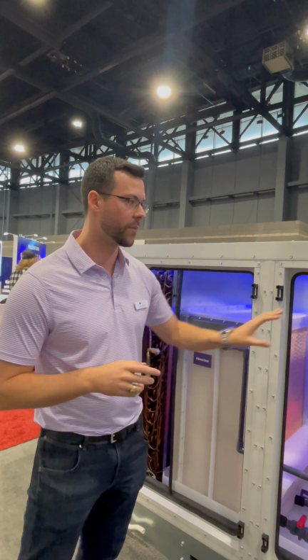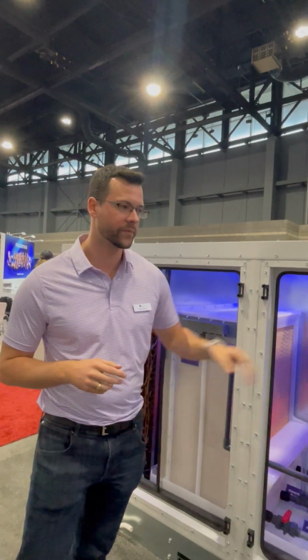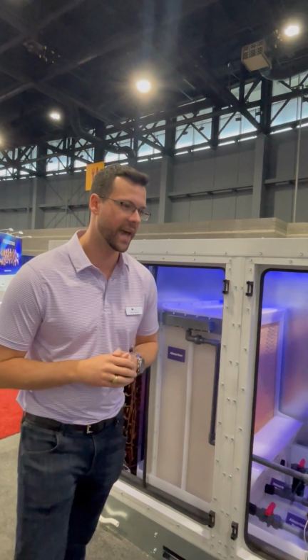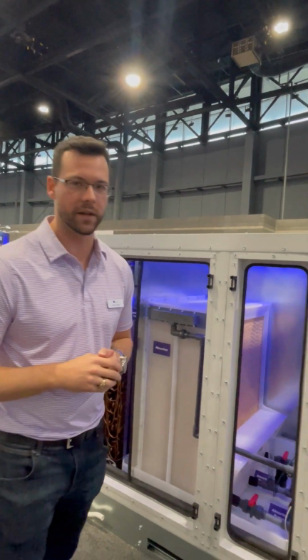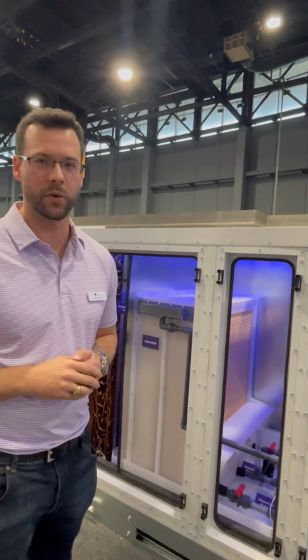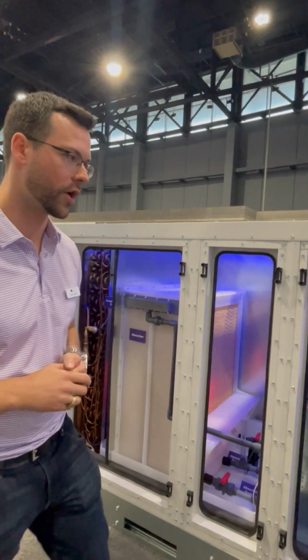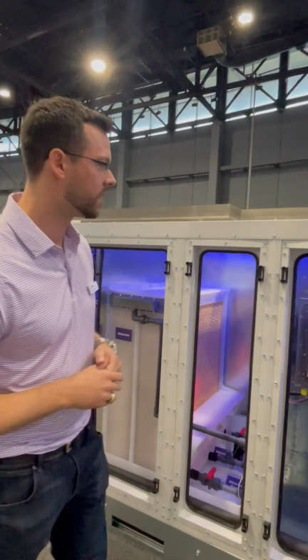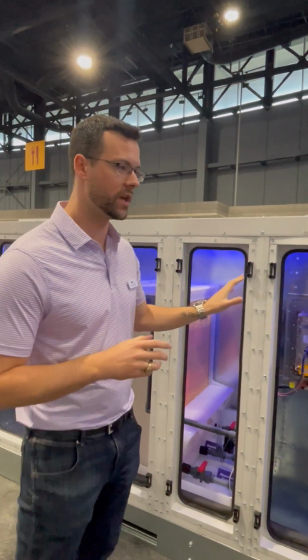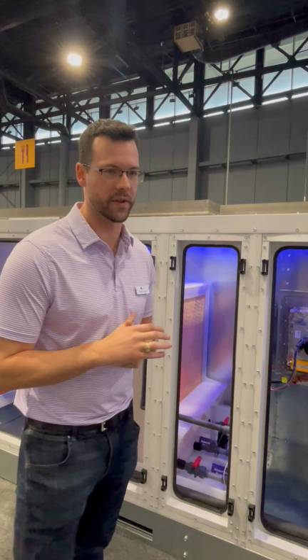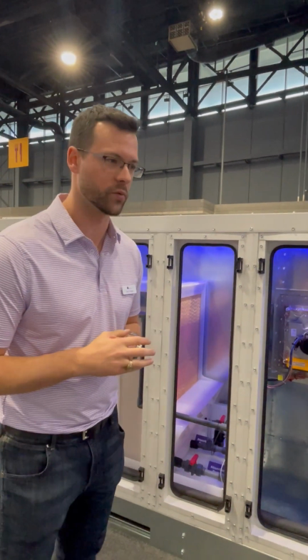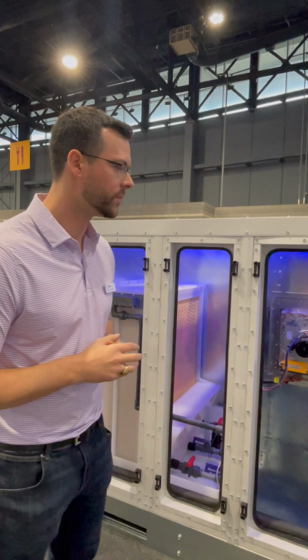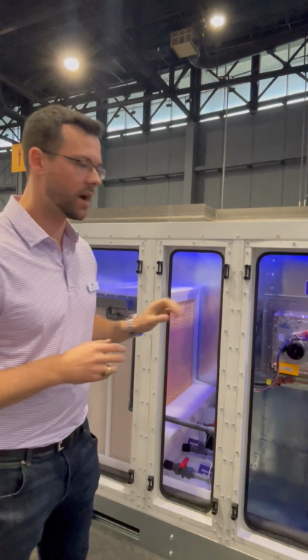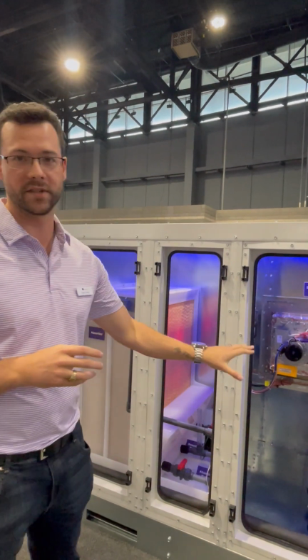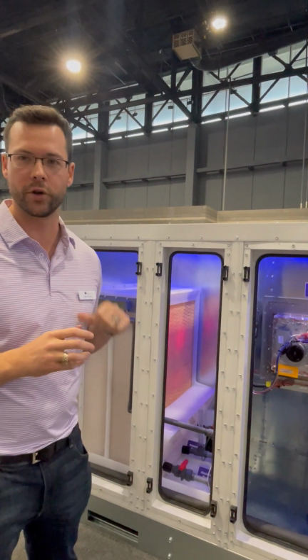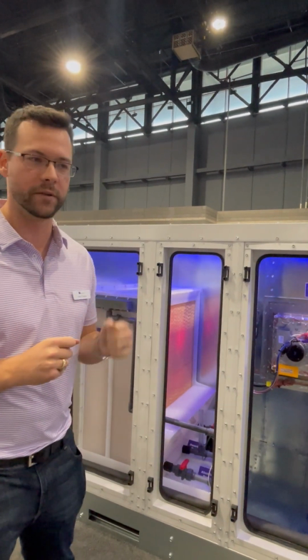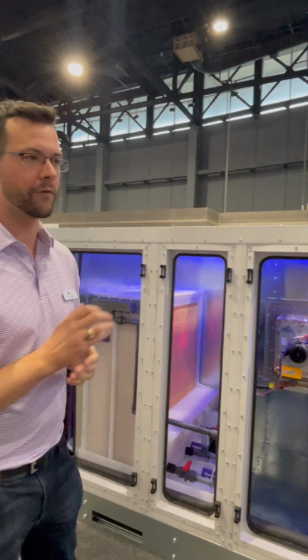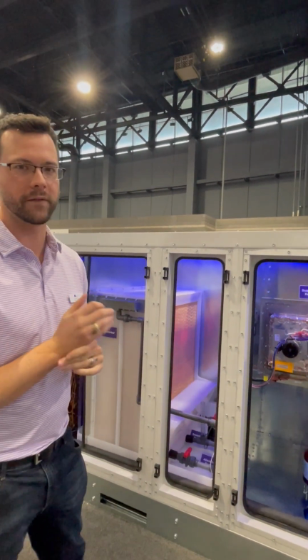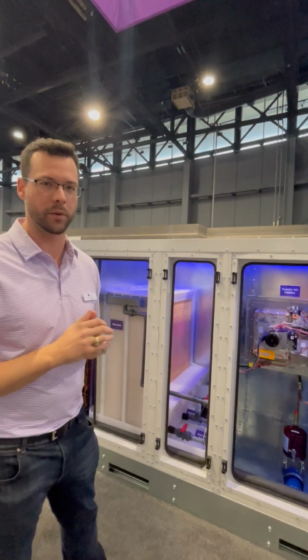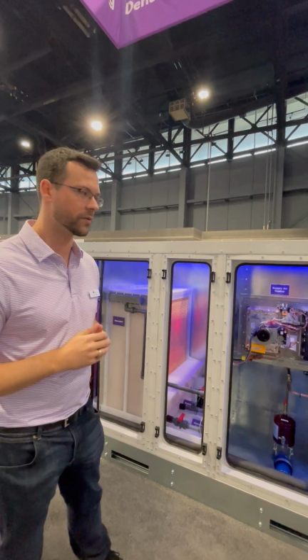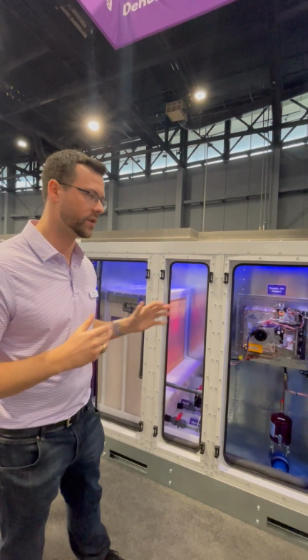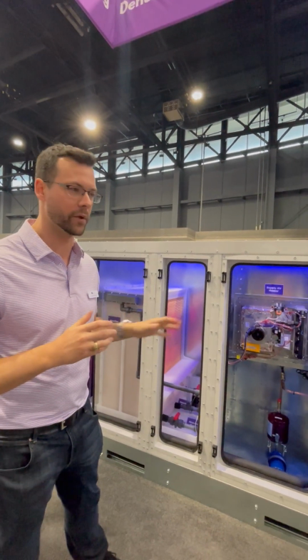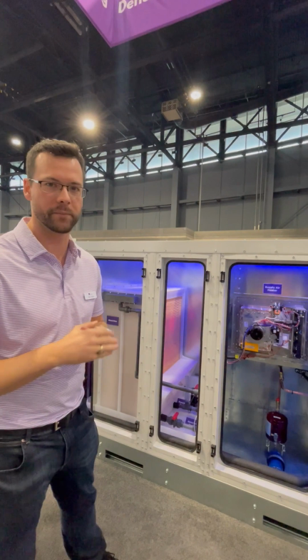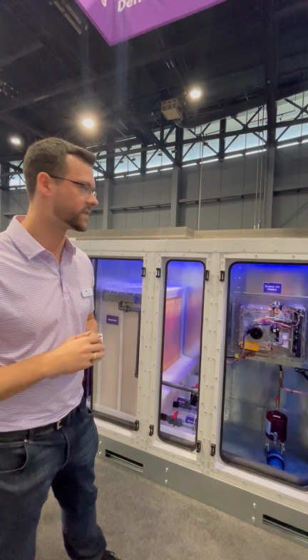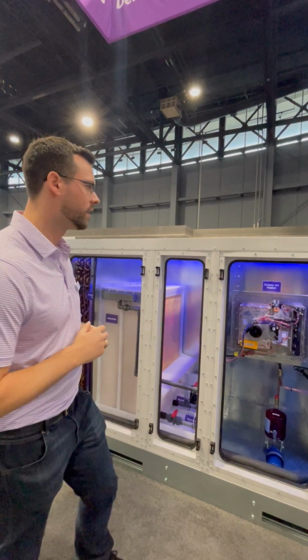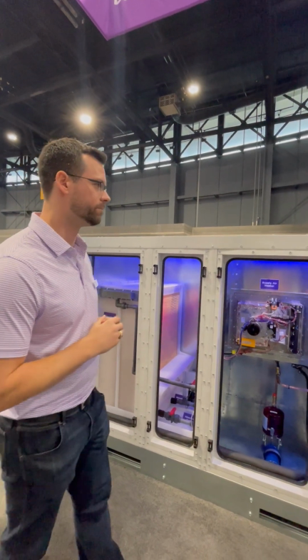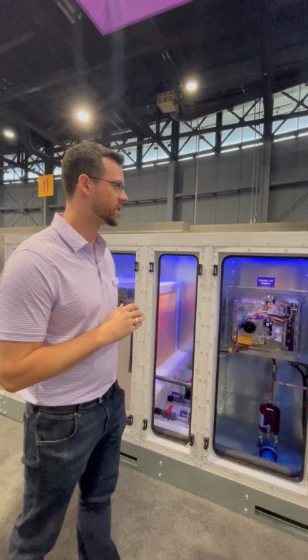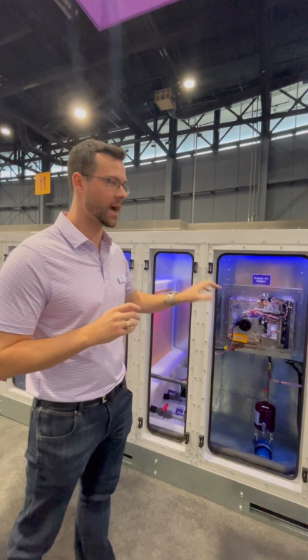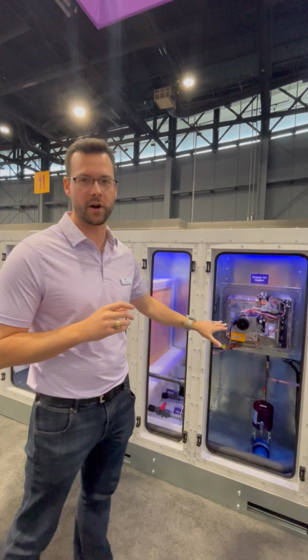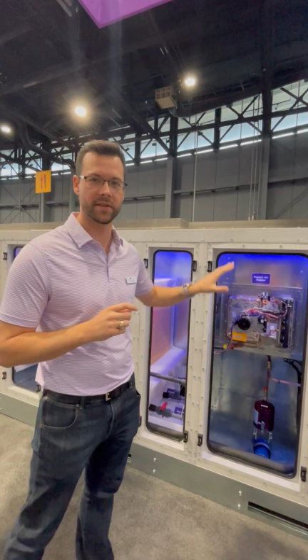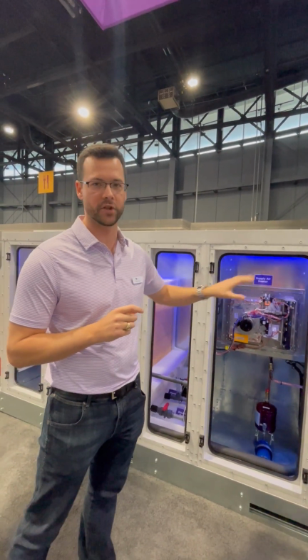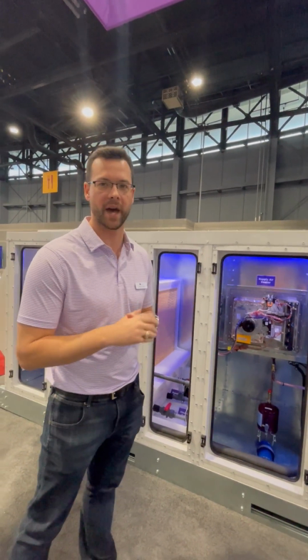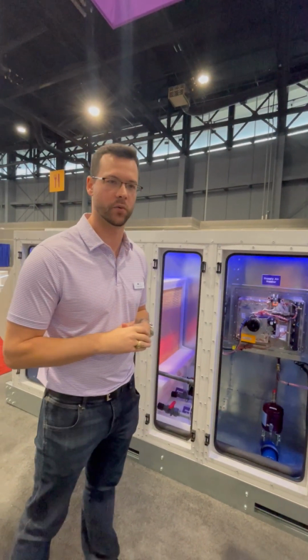From there, gas heat or electric heat with this product. We do have heat pump on the way as well. This is an inverter-driven 454B compressor — we're using Copeland for that. It's down discharge and side discharge compatible as well.